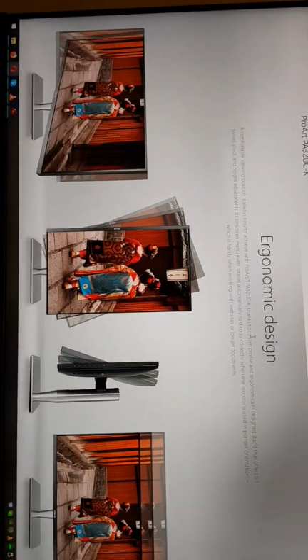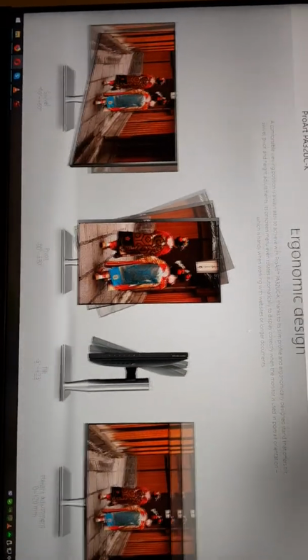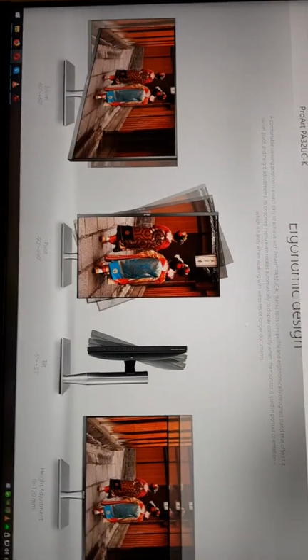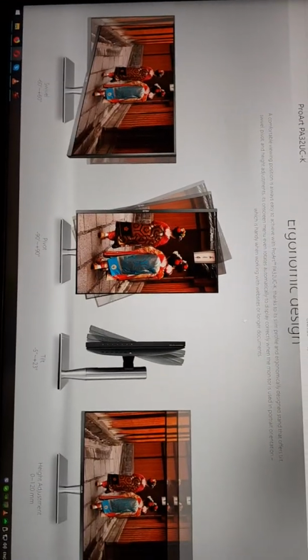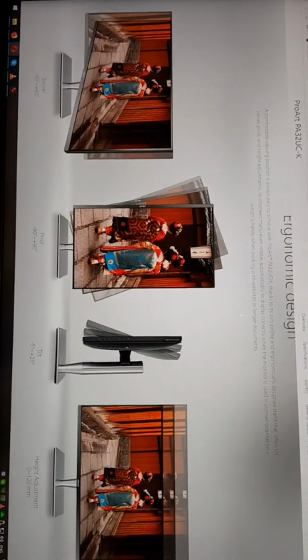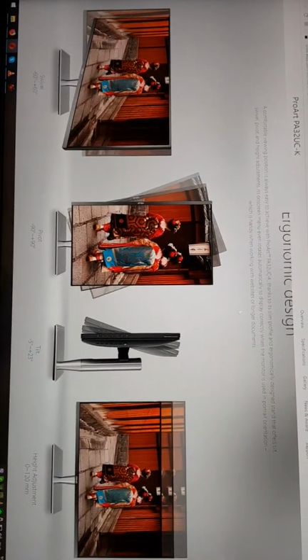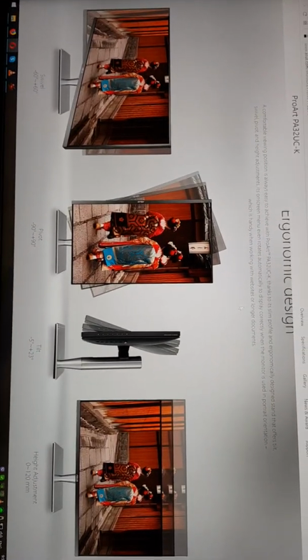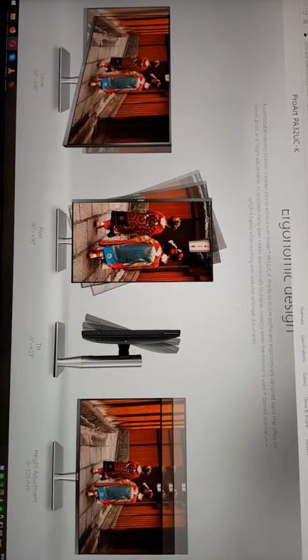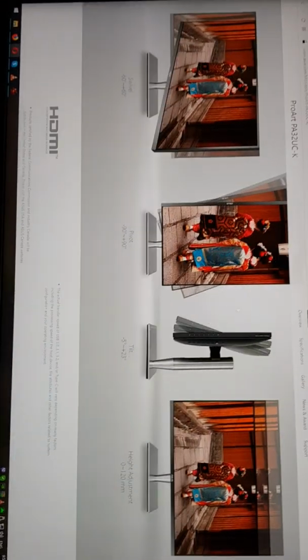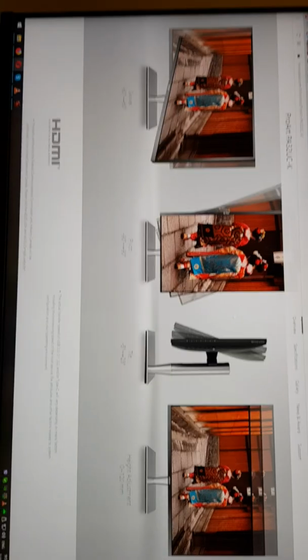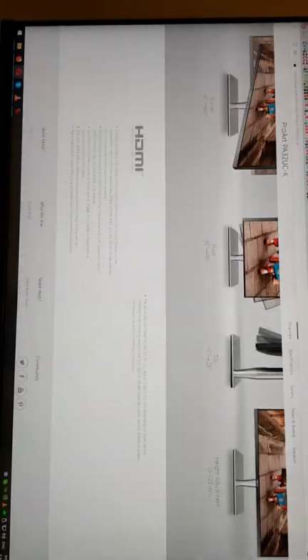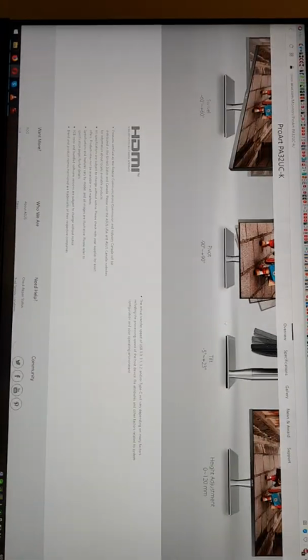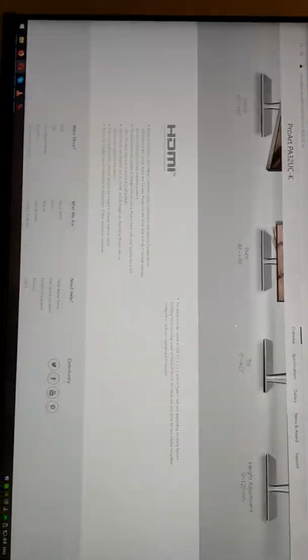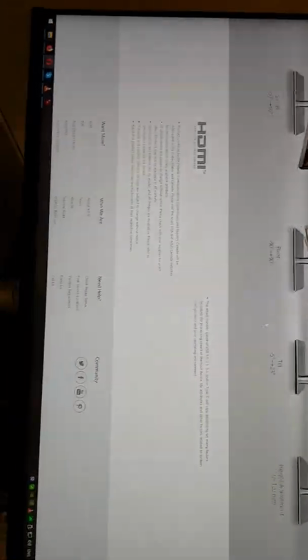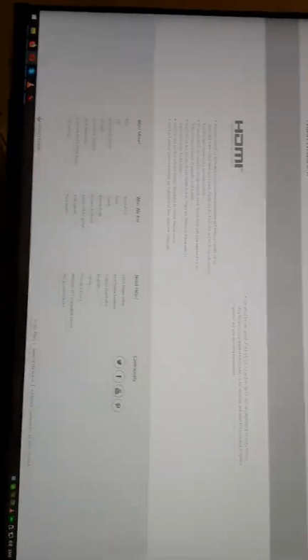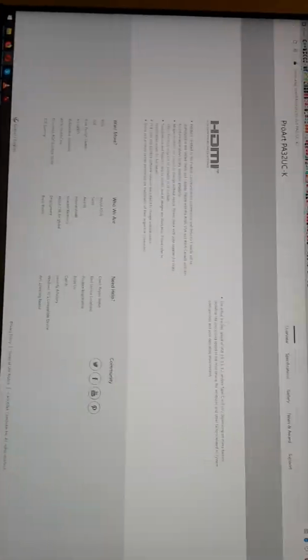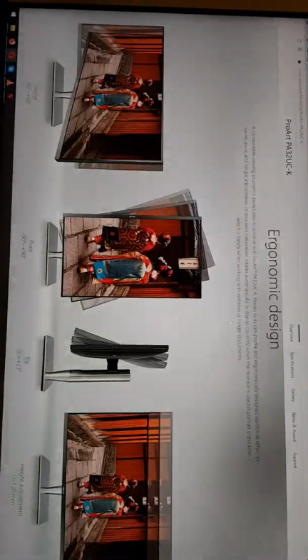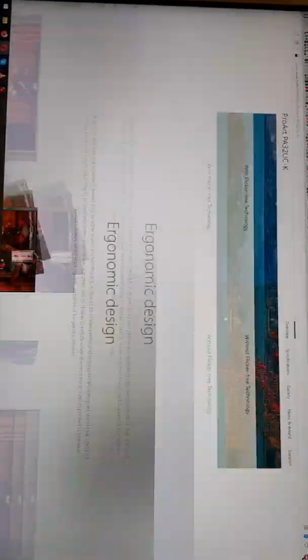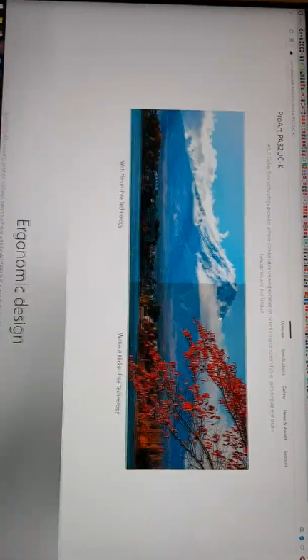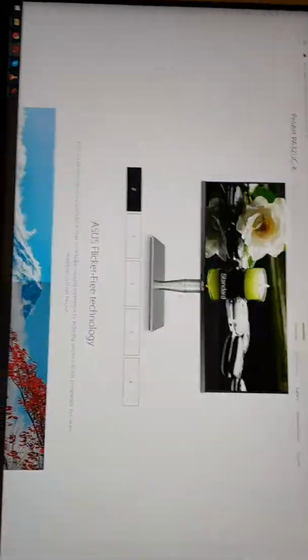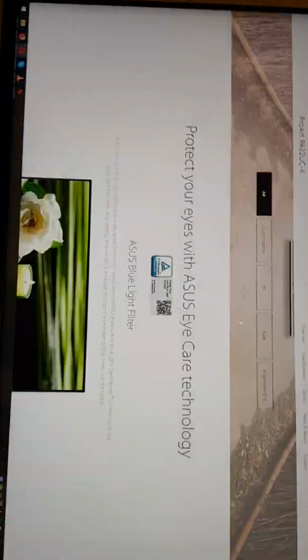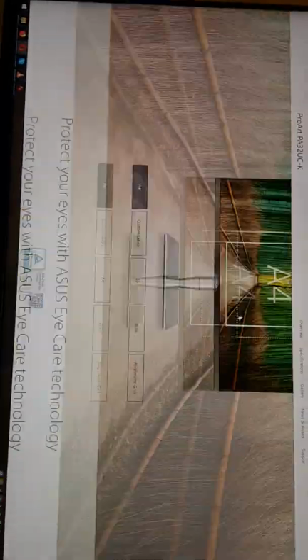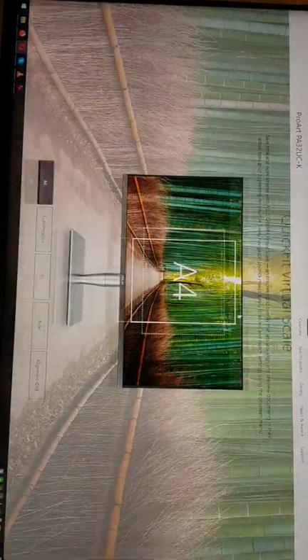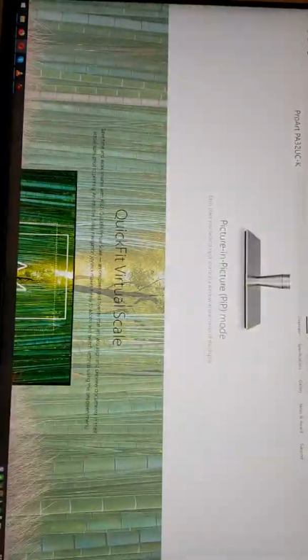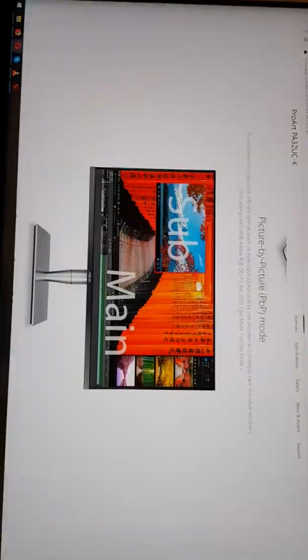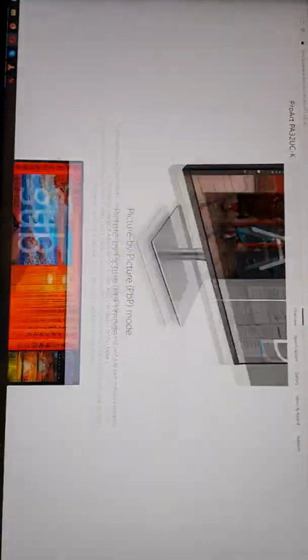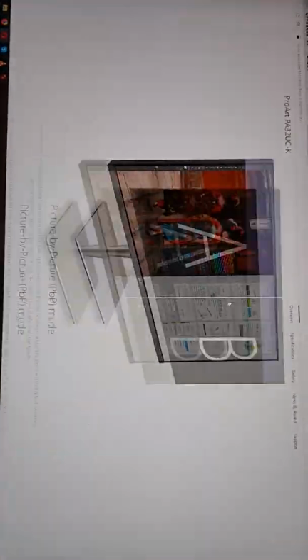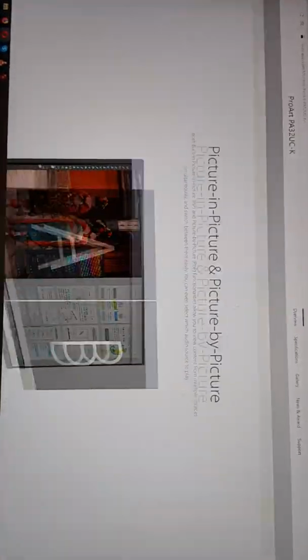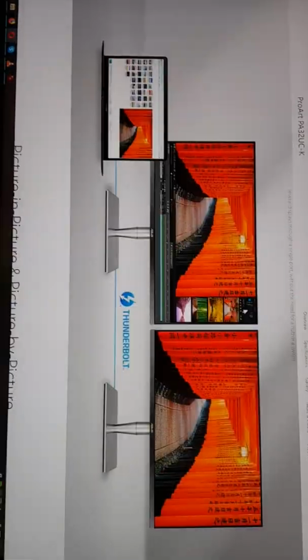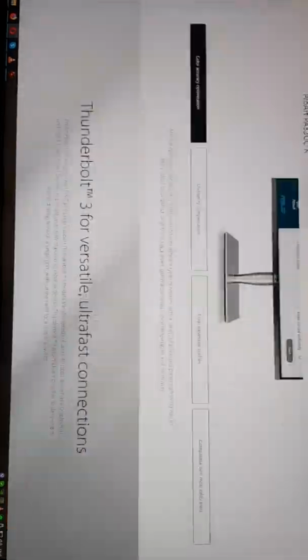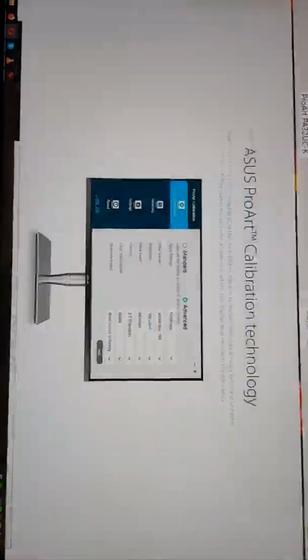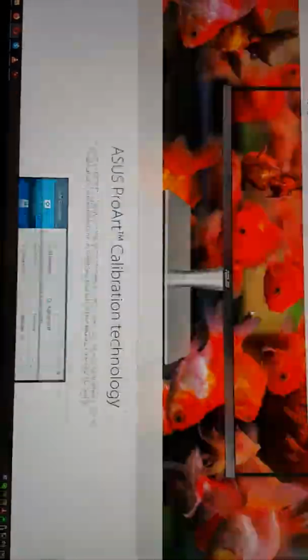Ergonomic design is highlighted, and I will show you all of the ports and different specs.